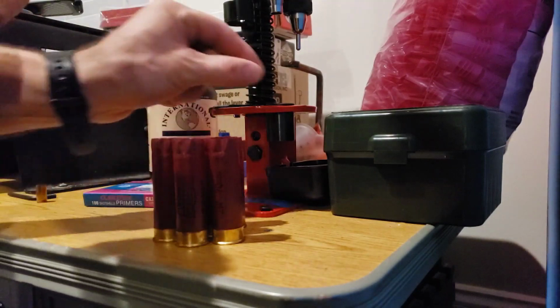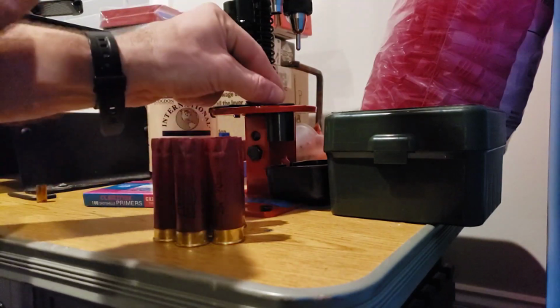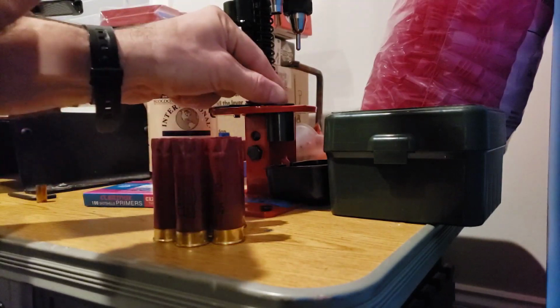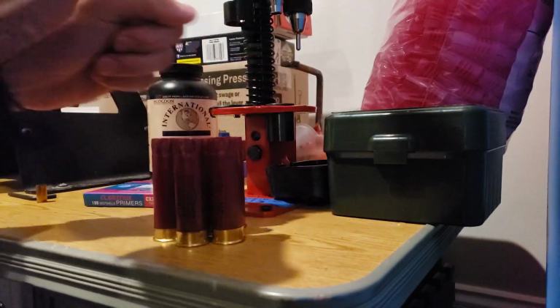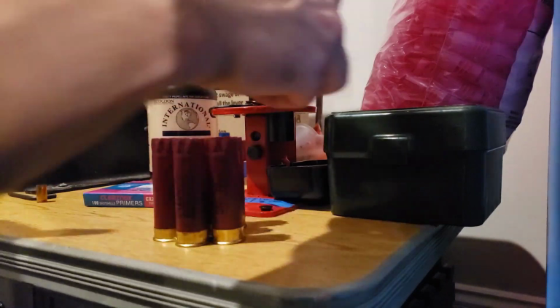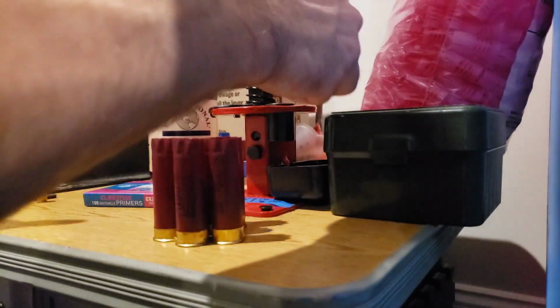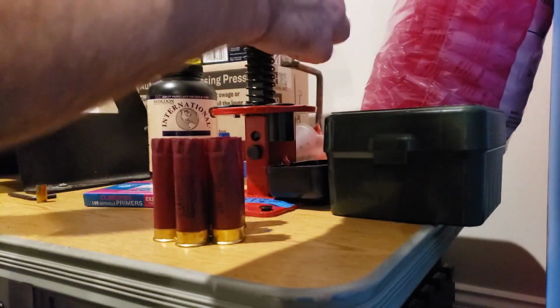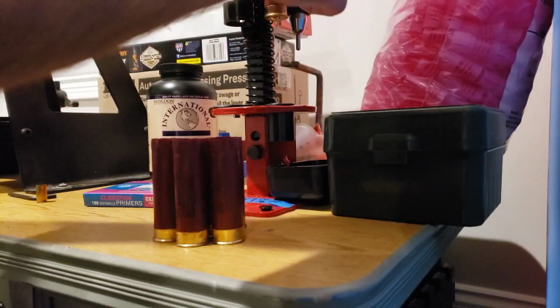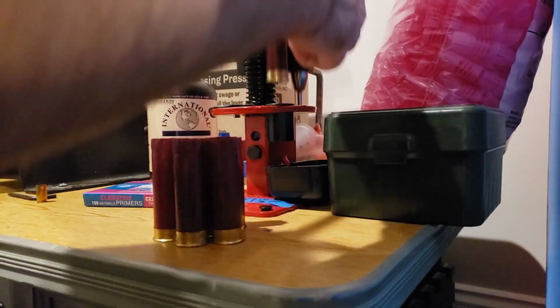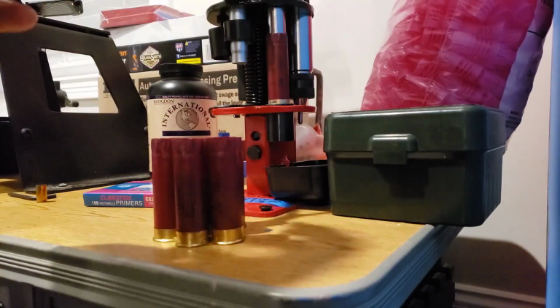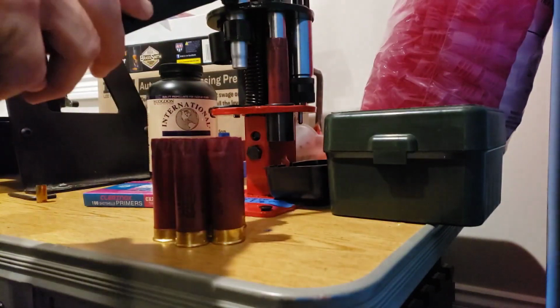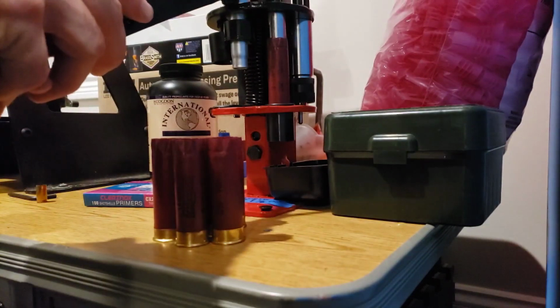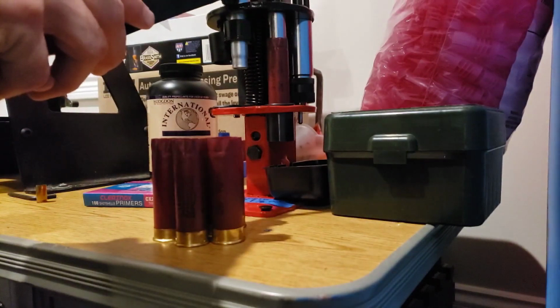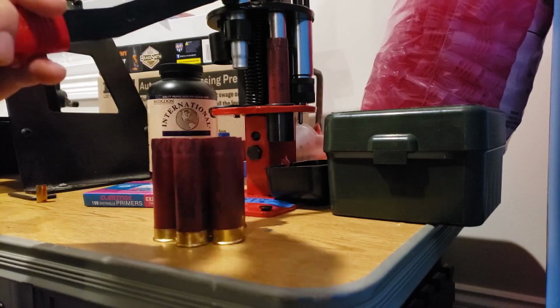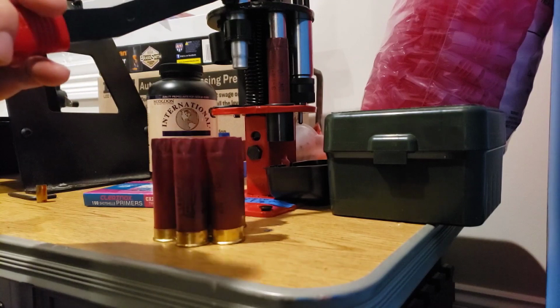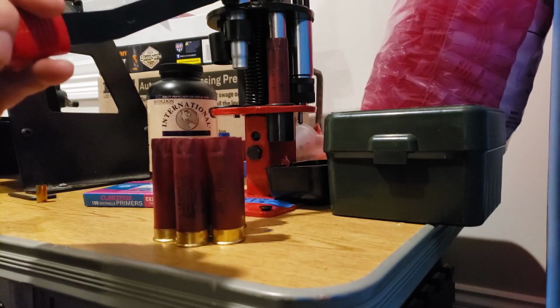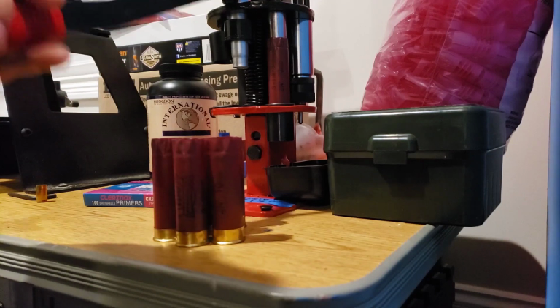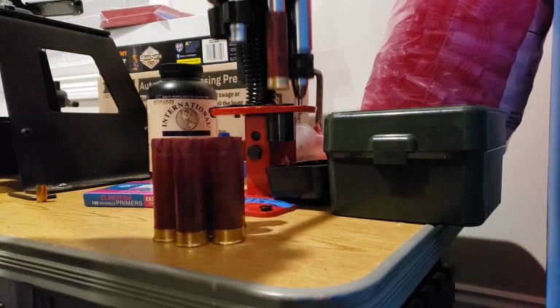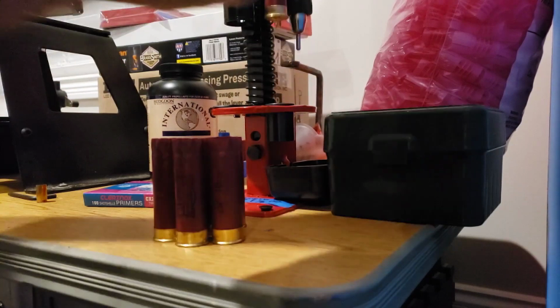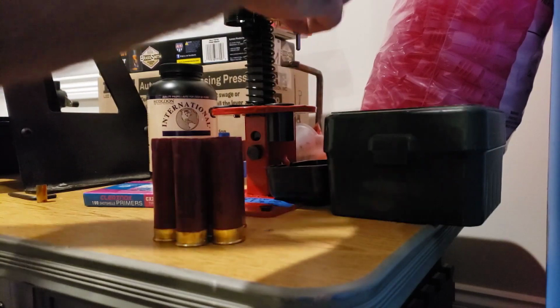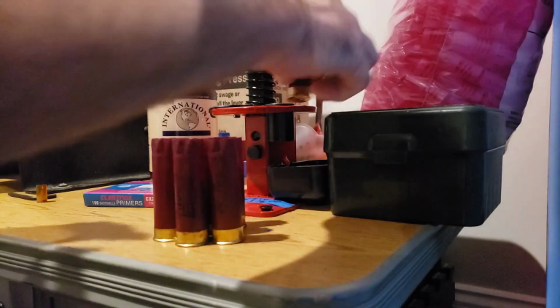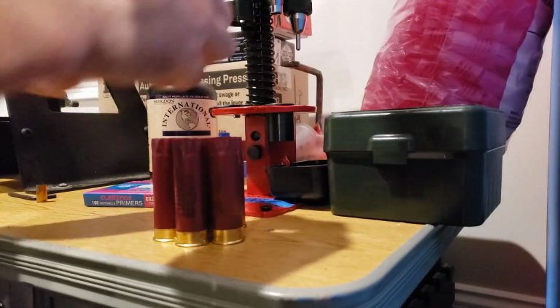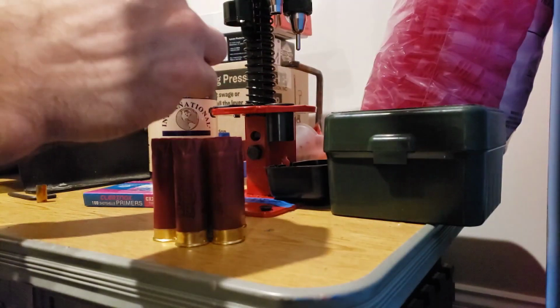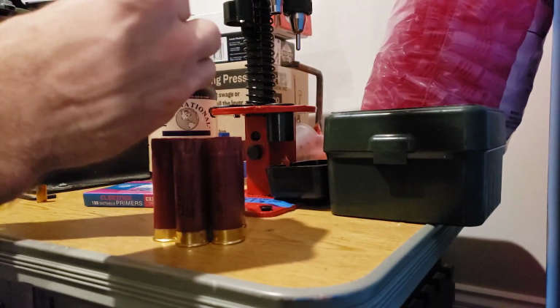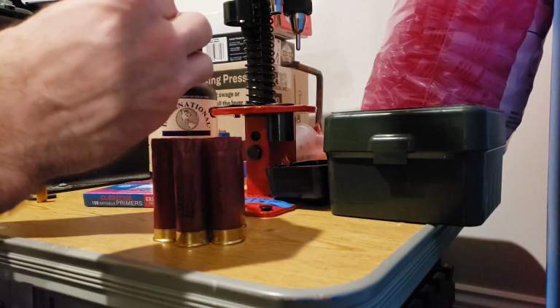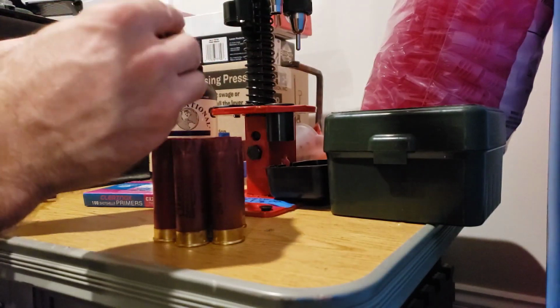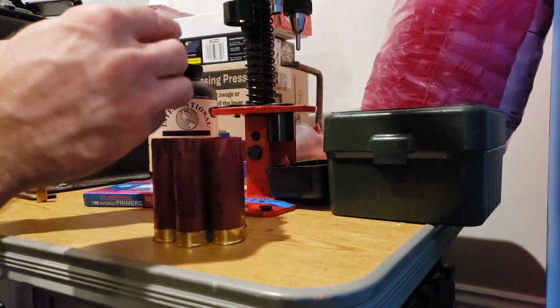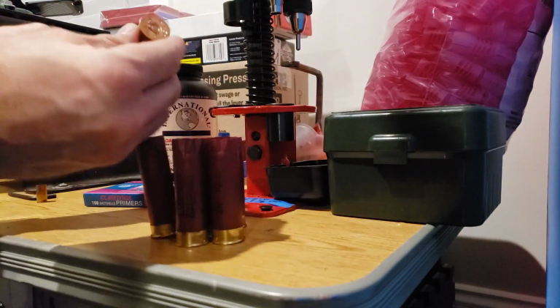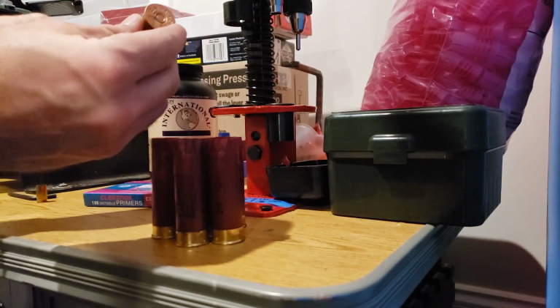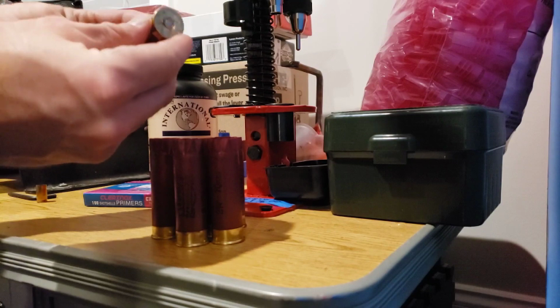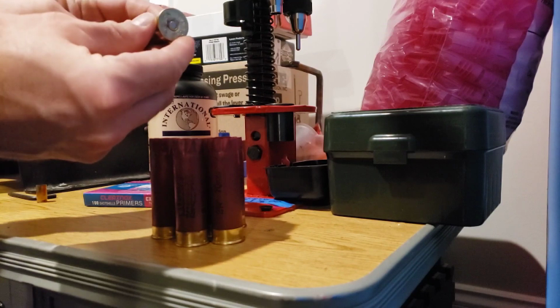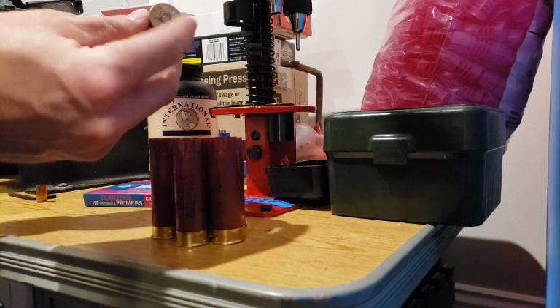Then we're going to drop our primer in here and run one home, but don't go too hard. Comes right off and we are perfectly primed there.